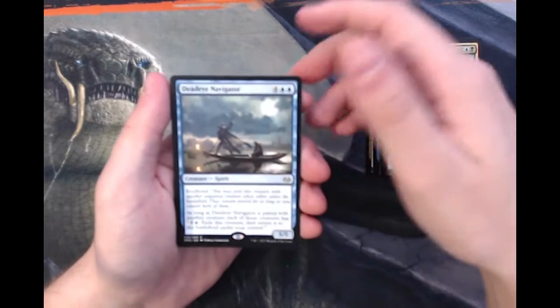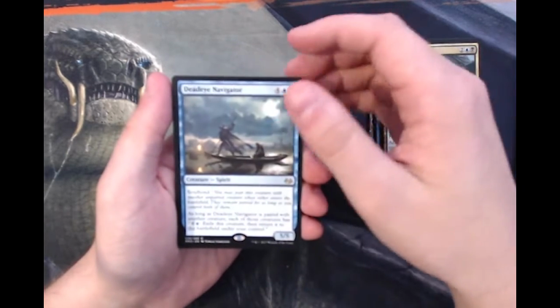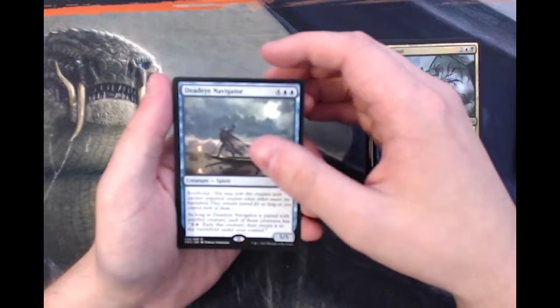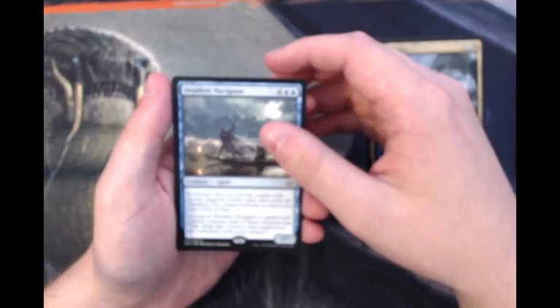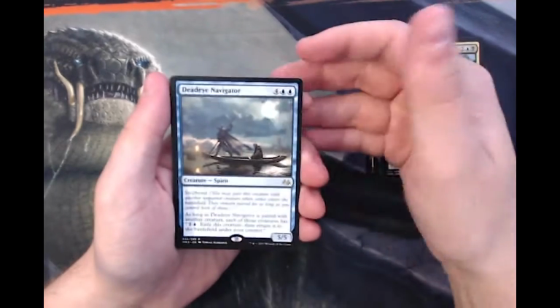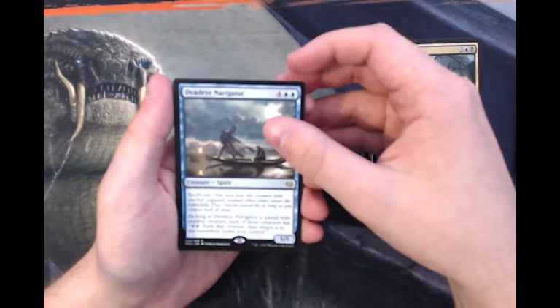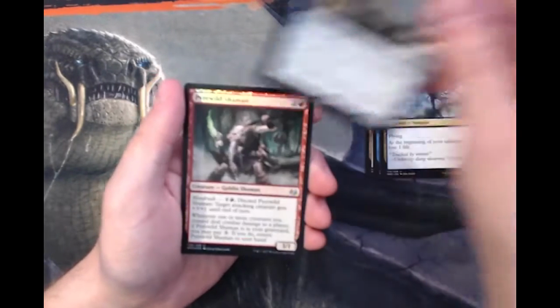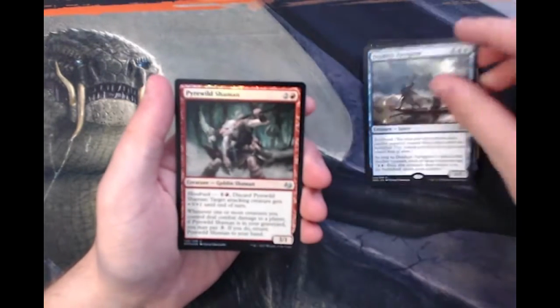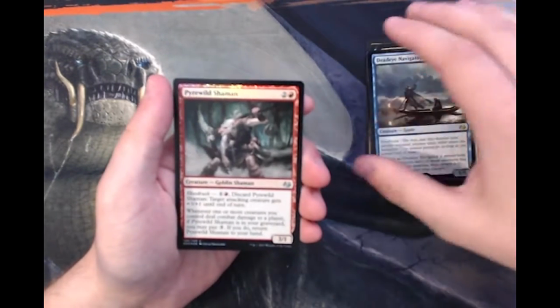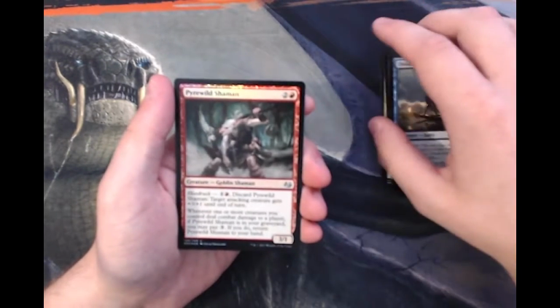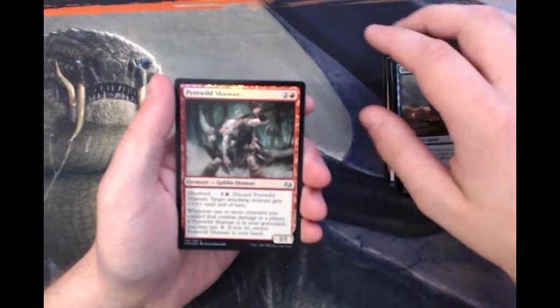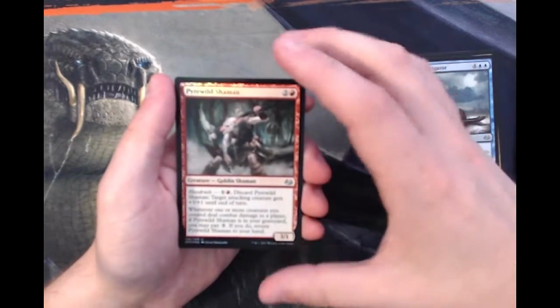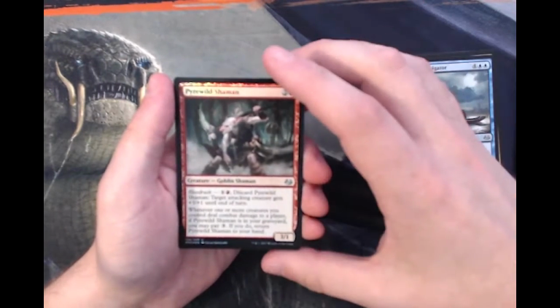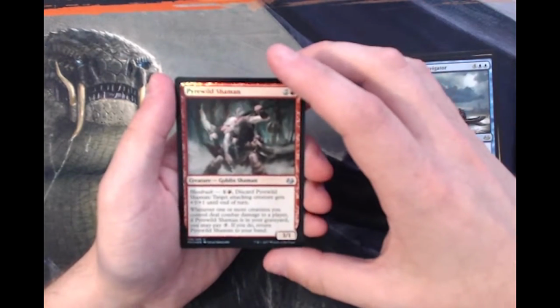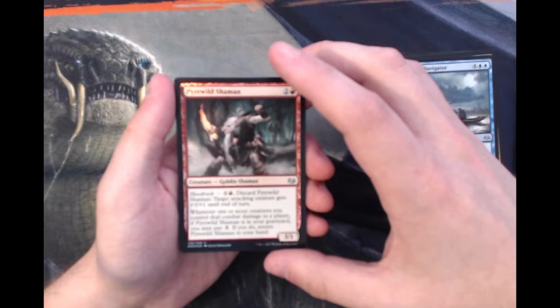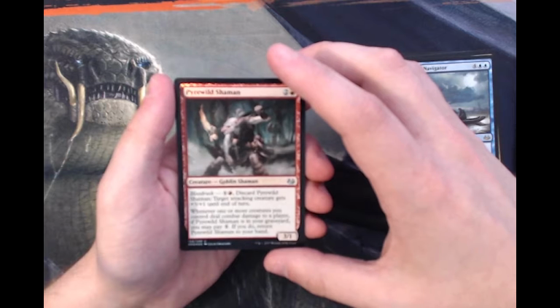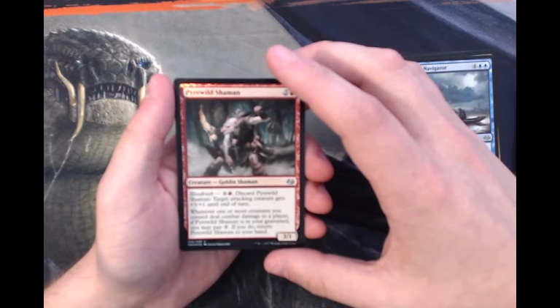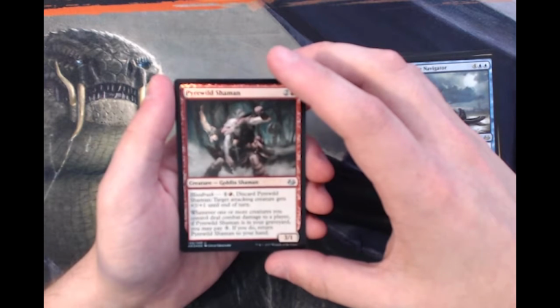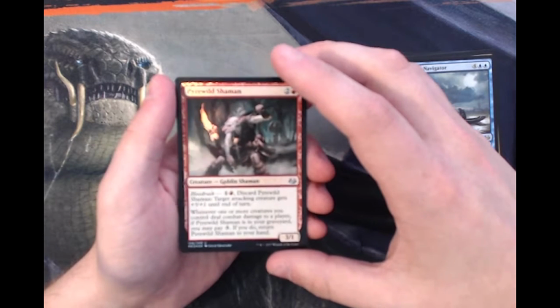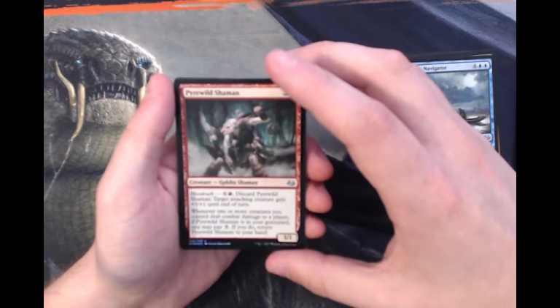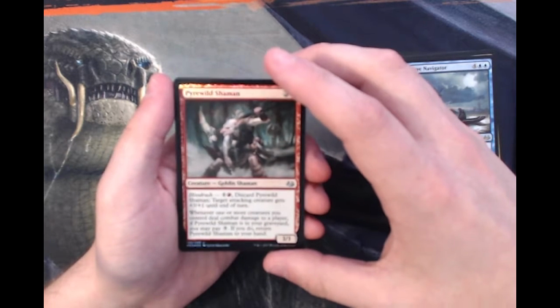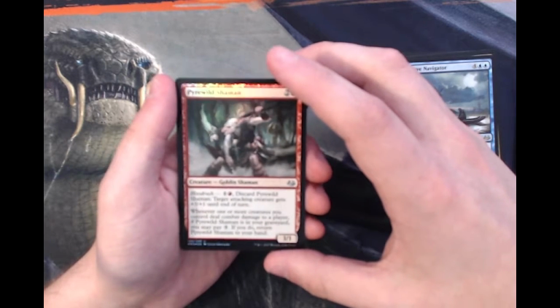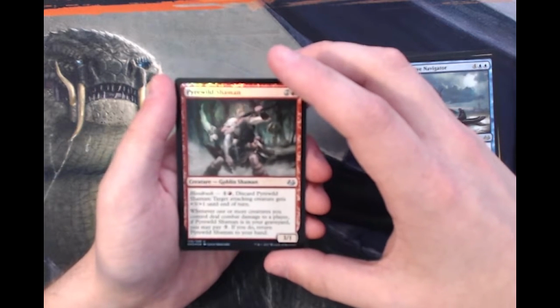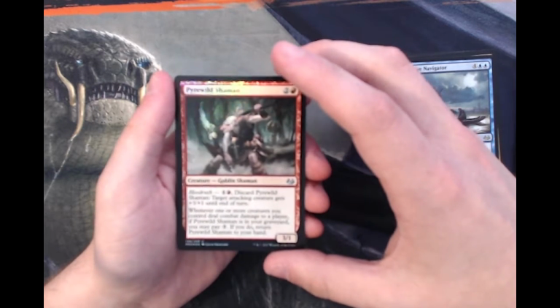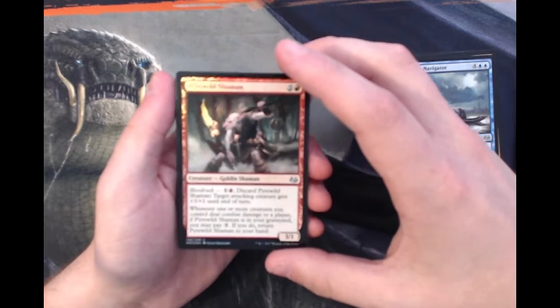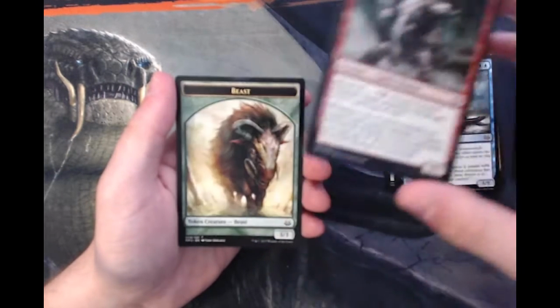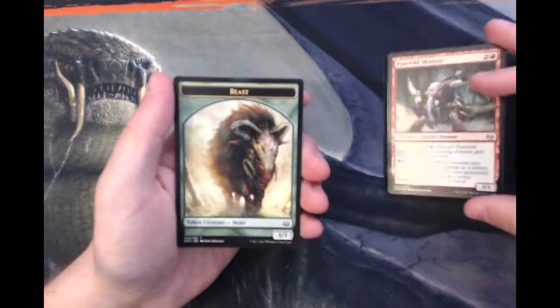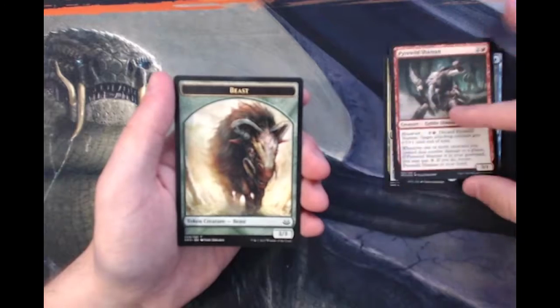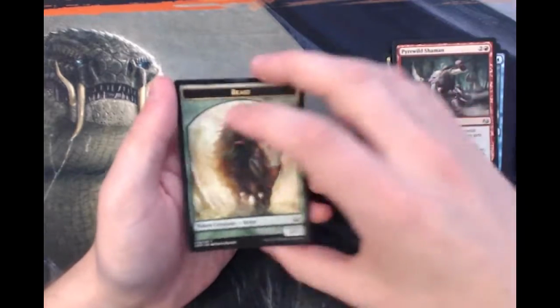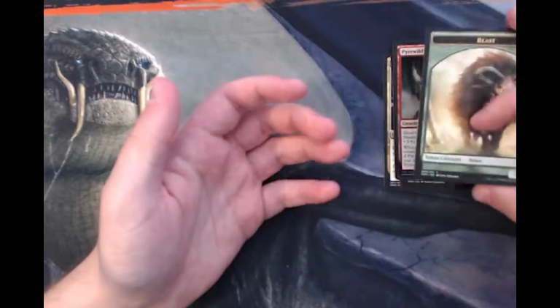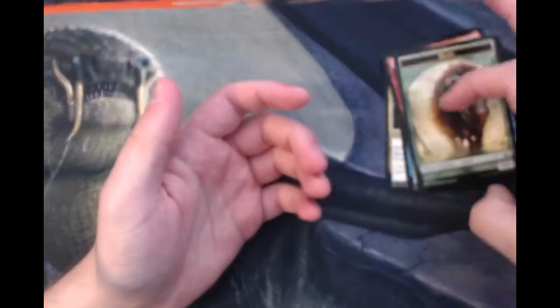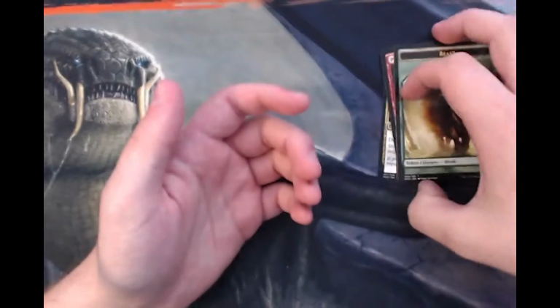So mostly bulk unless you are a Commander player. And then a Pyrehall Shaman as the uncommon foil. This was actually downshifted from rare, so it's kind of cool to see that as a foil.